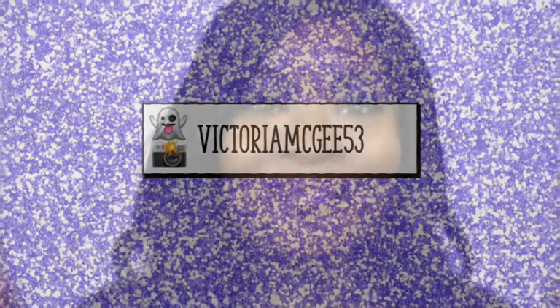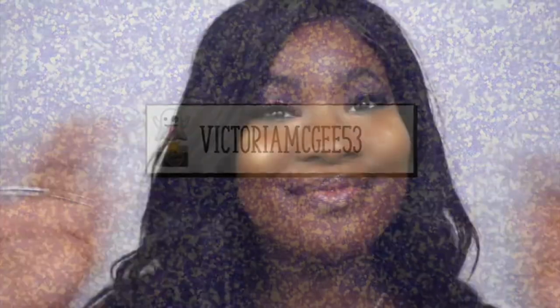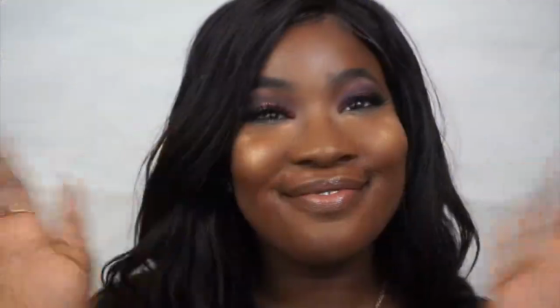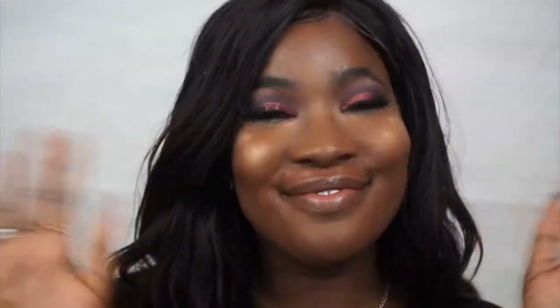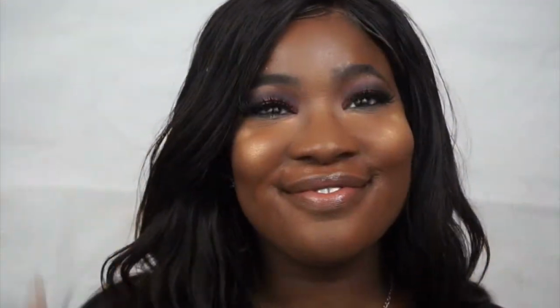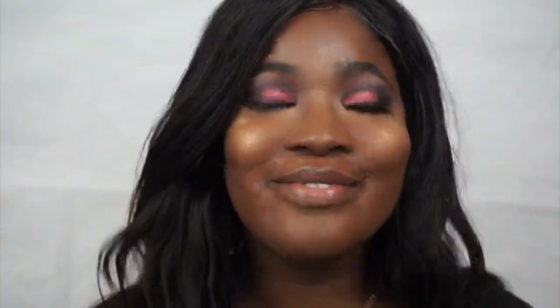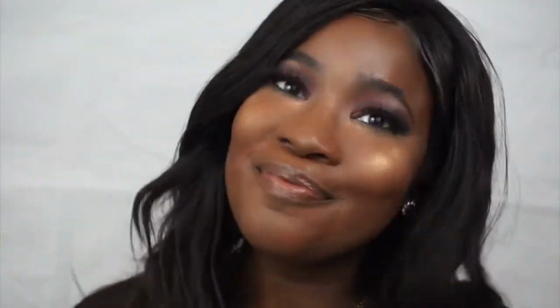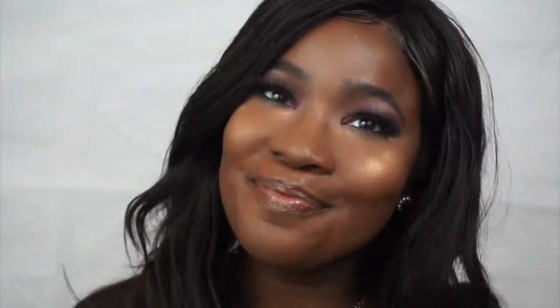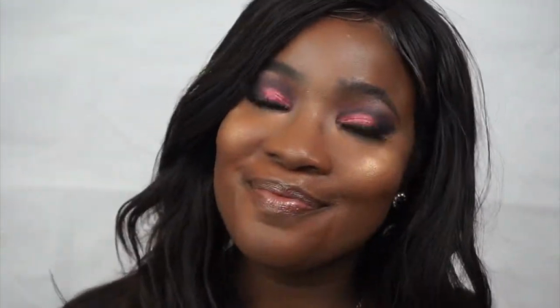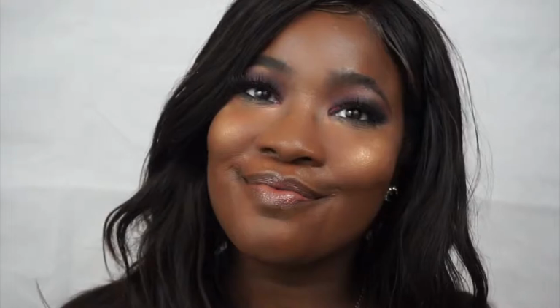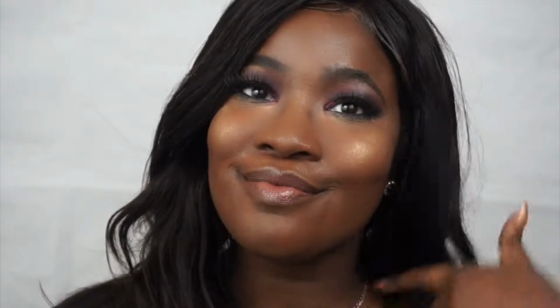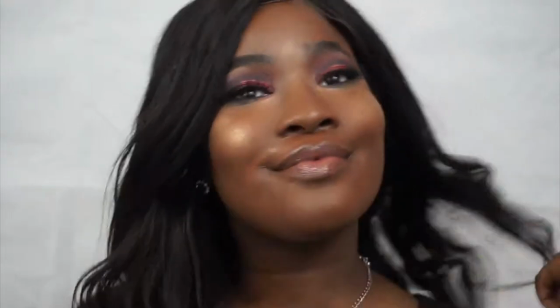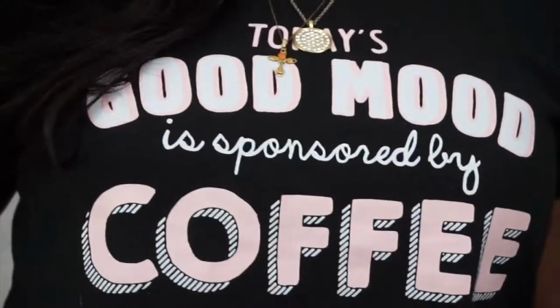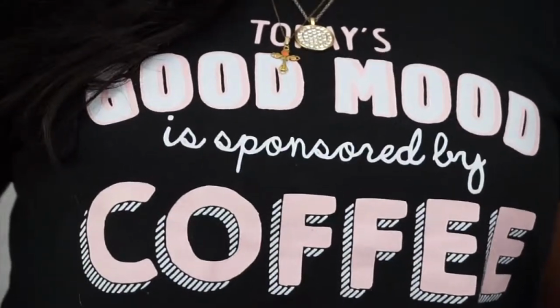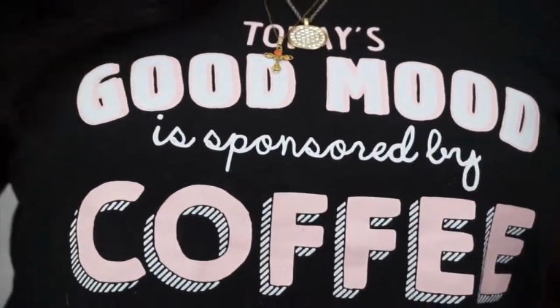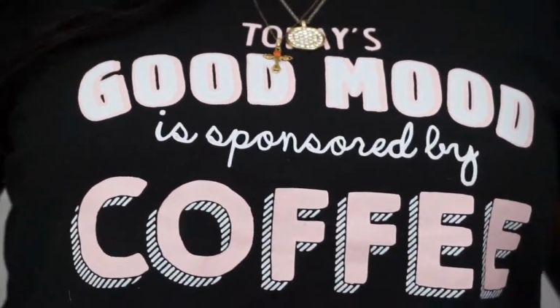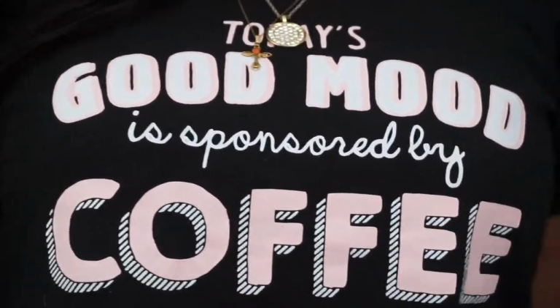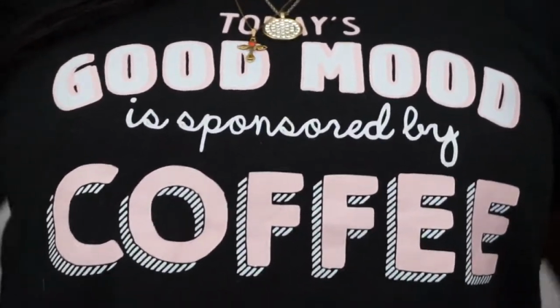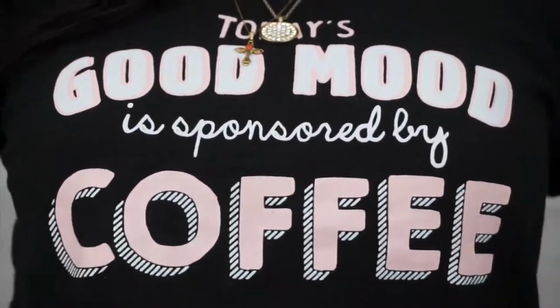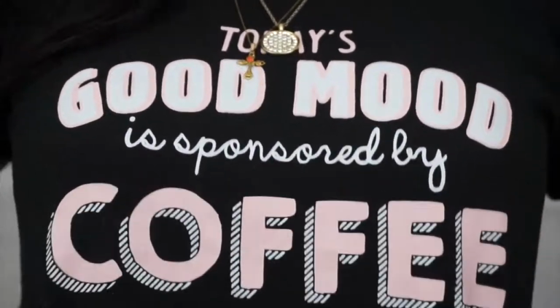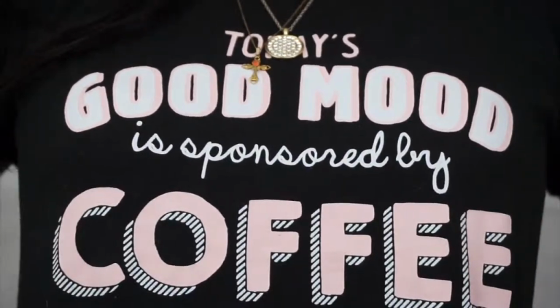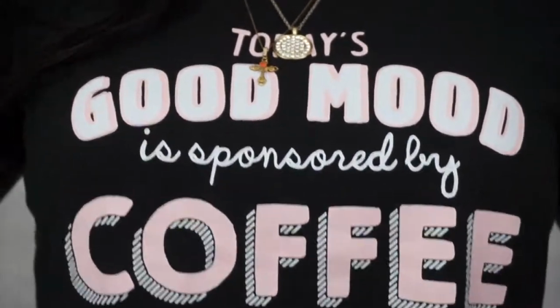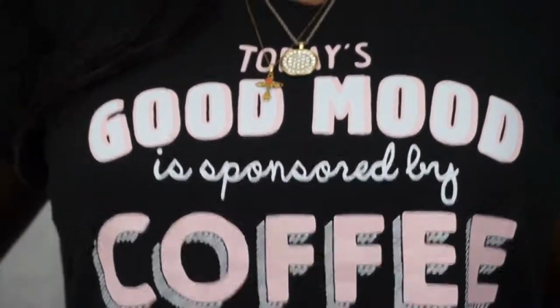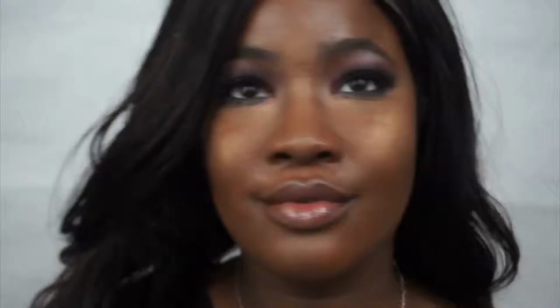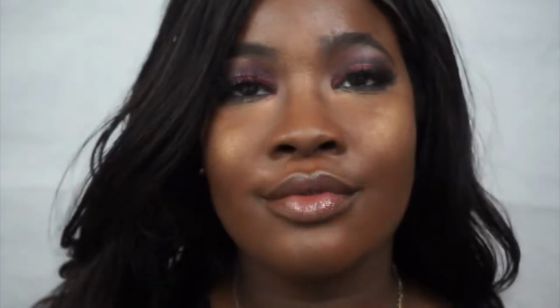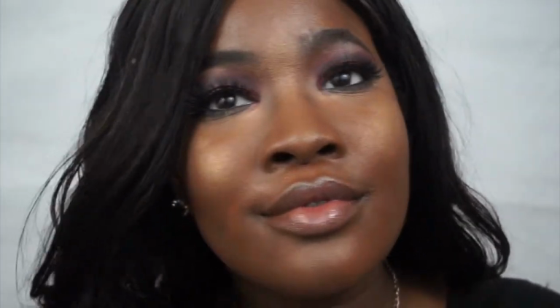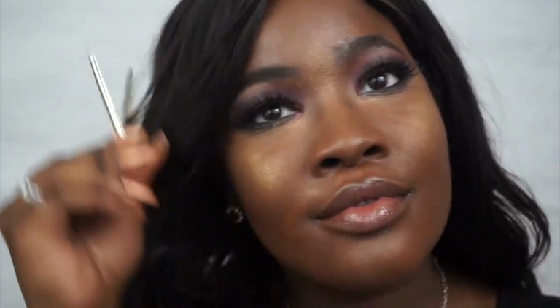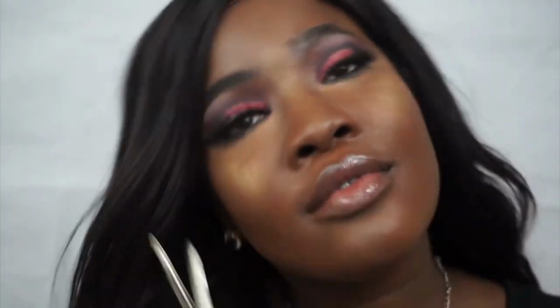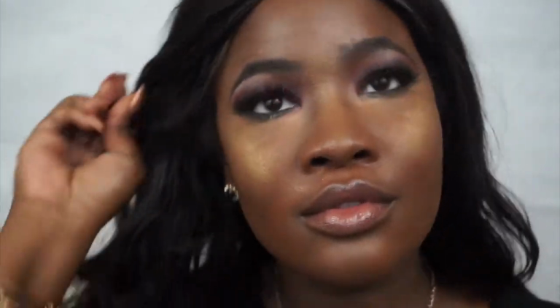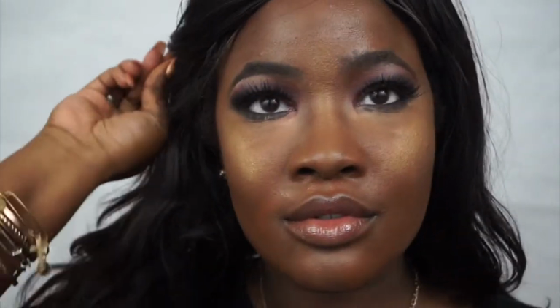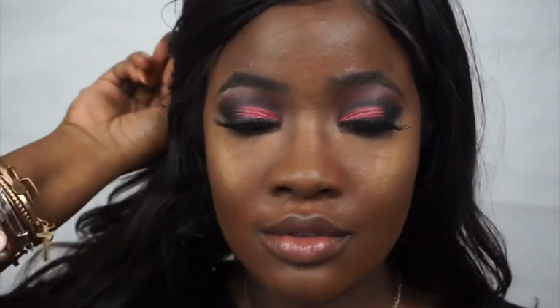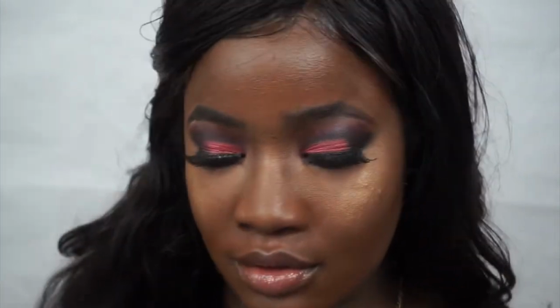Hey my queens, welcome back to my channel! Today I'm going to be doing a skincare routine. This video is sponsored by coffee — not for real though, but my sister got me this shirt for Christmas, so I'm gonna be wearing this shirt for this video.